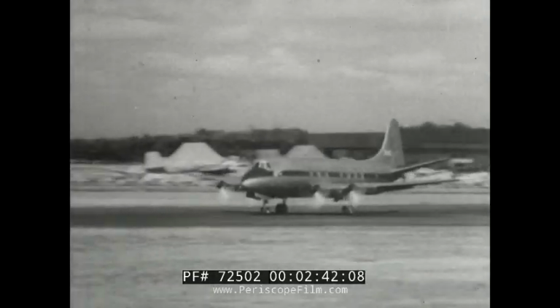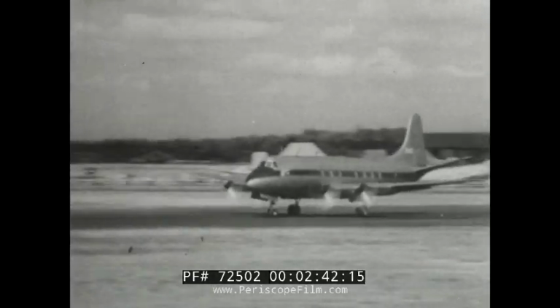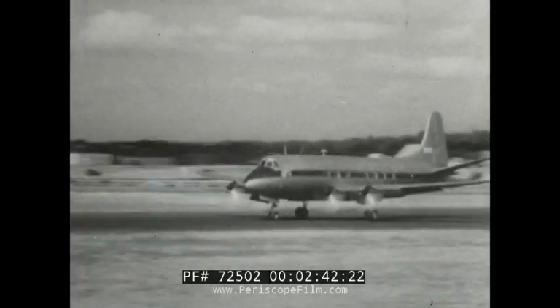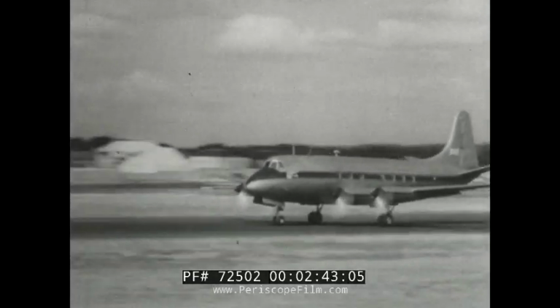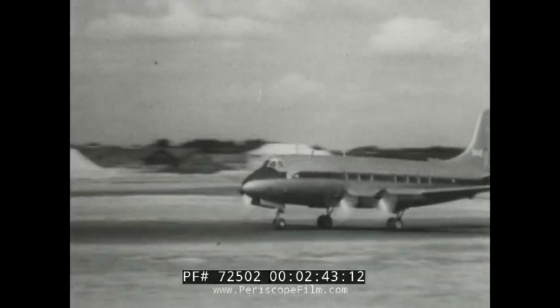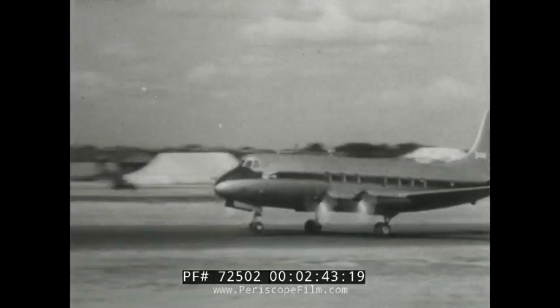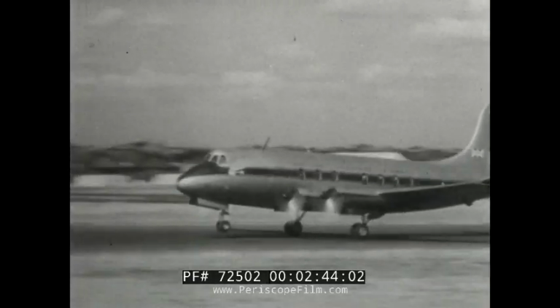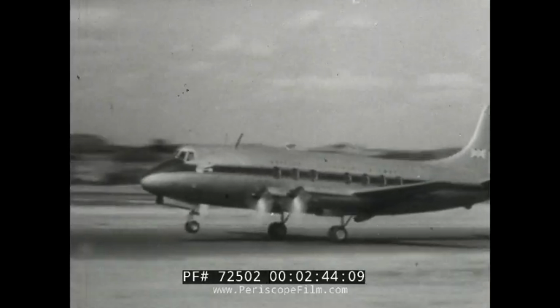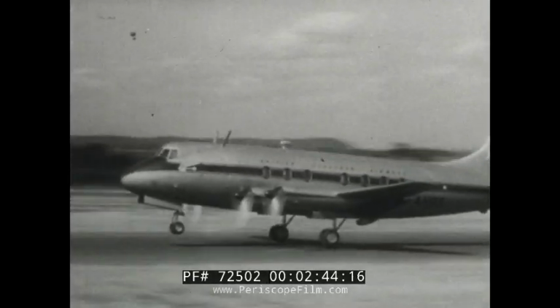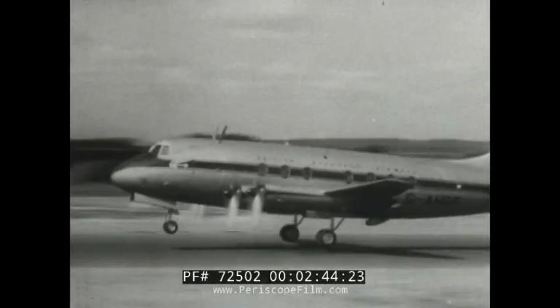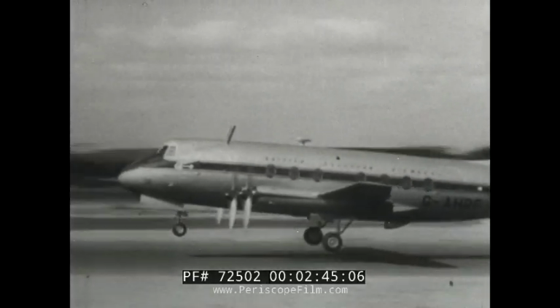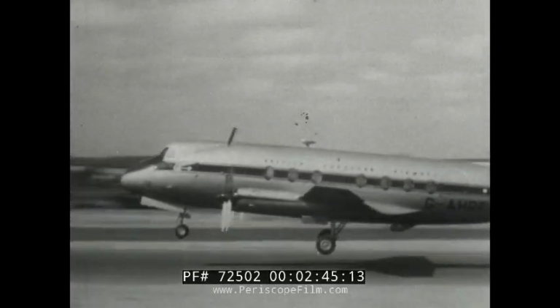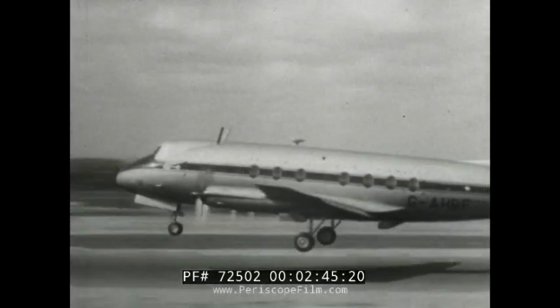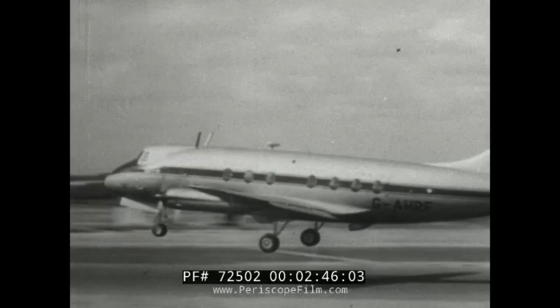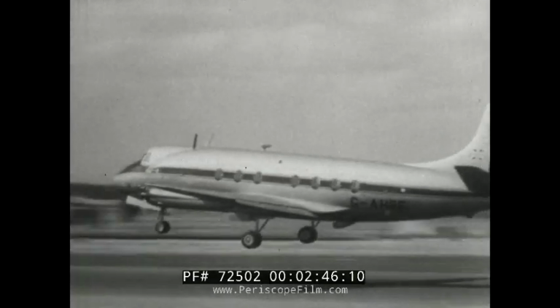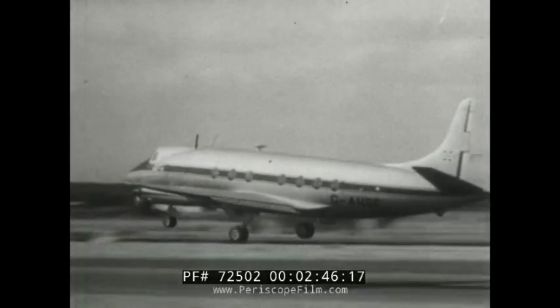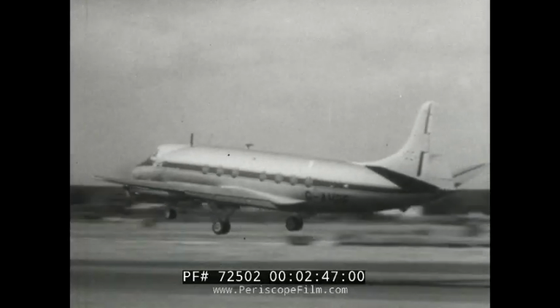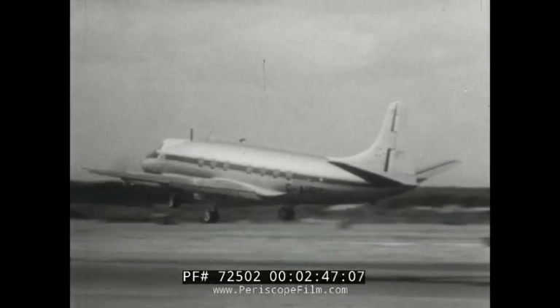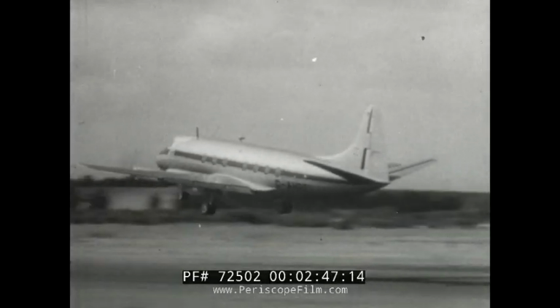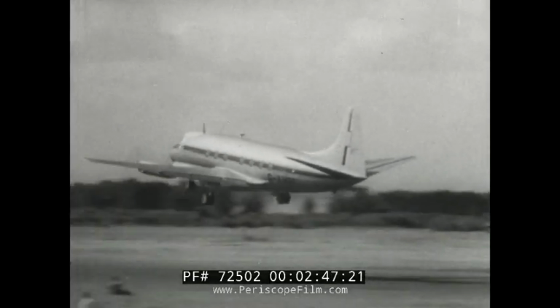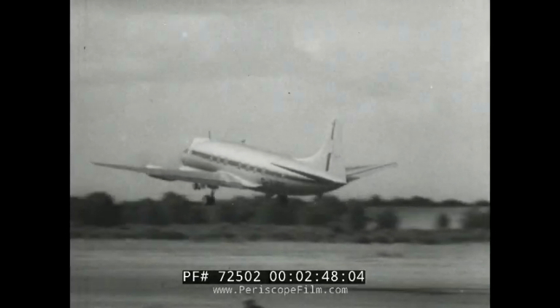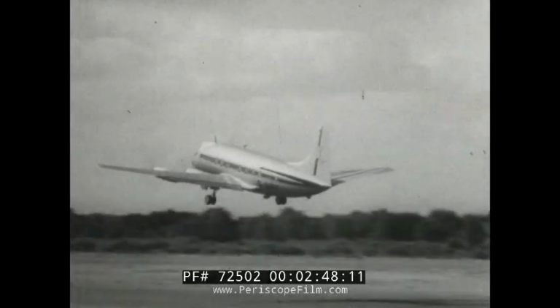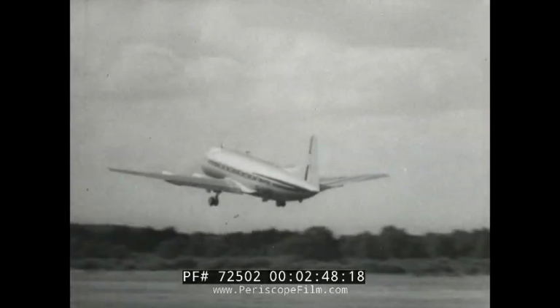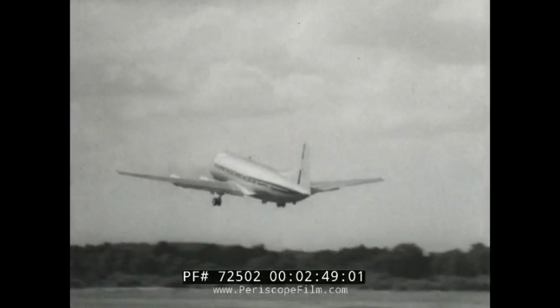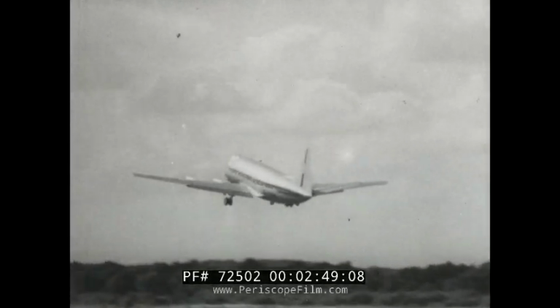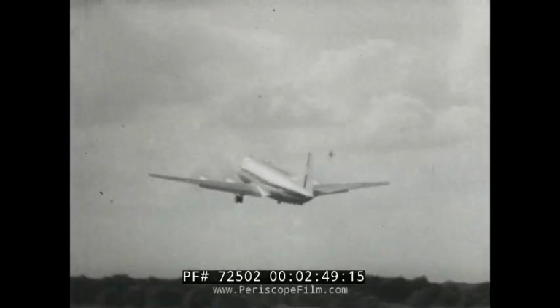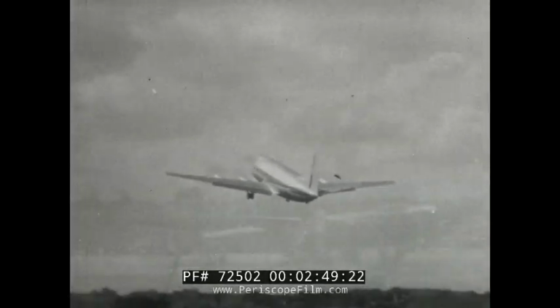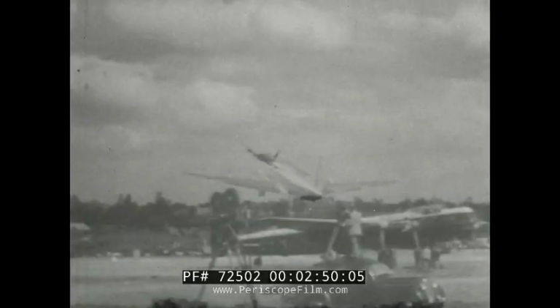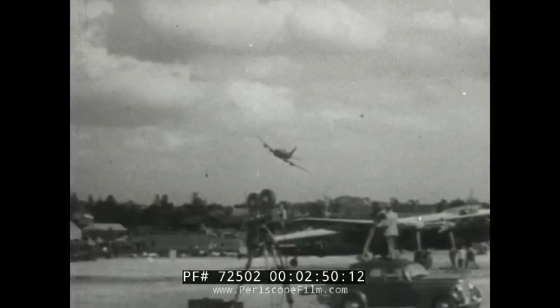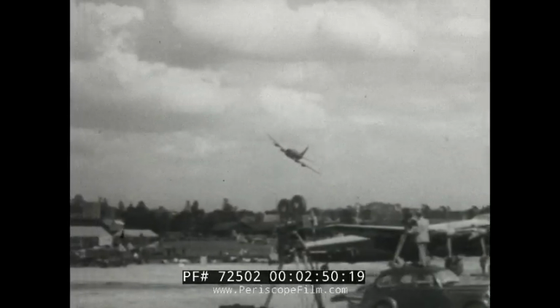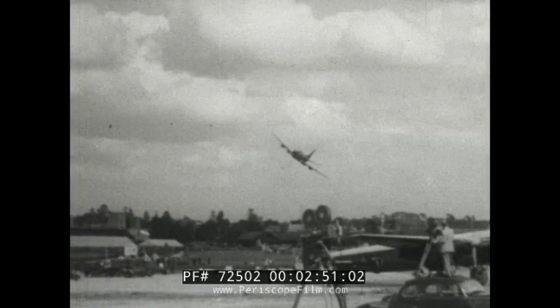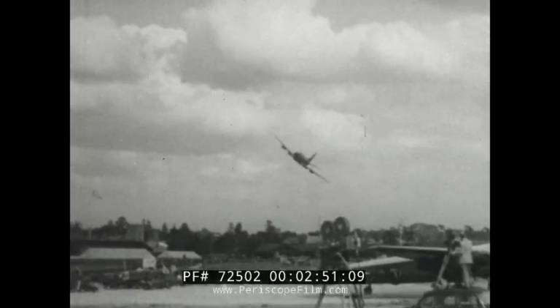The Vickers Viscount, already on order by British Airlines and powered by turbo propellers, gave a spectacular display with two engines stopped and feathered.